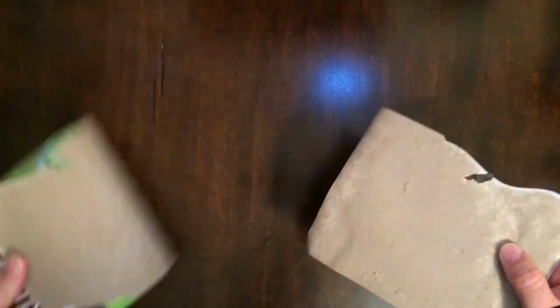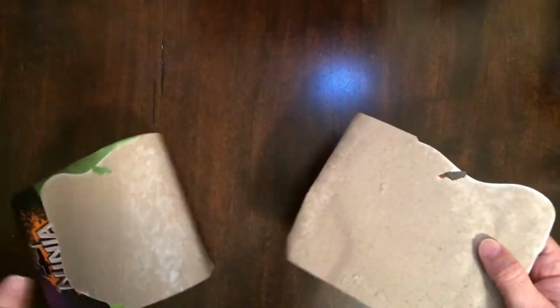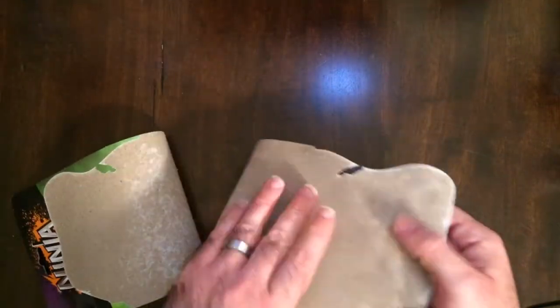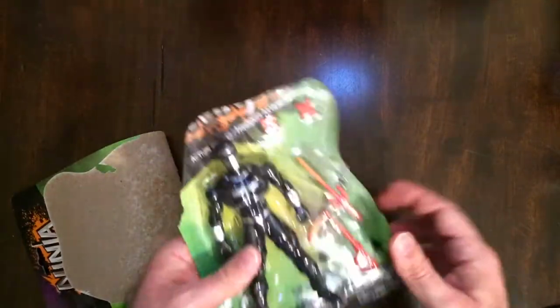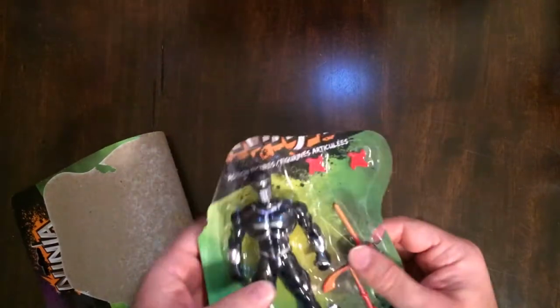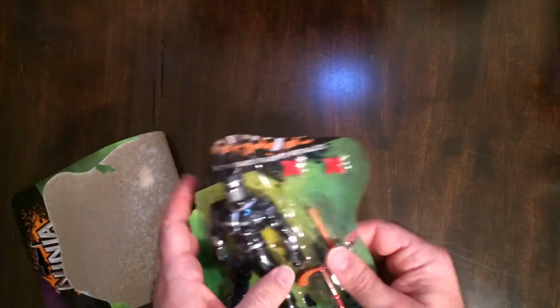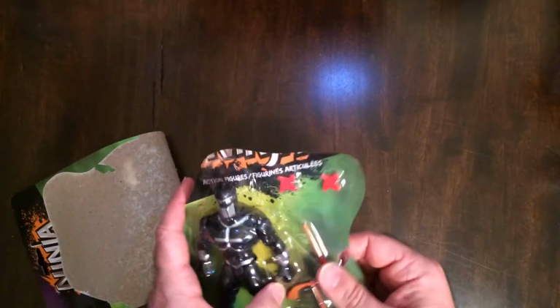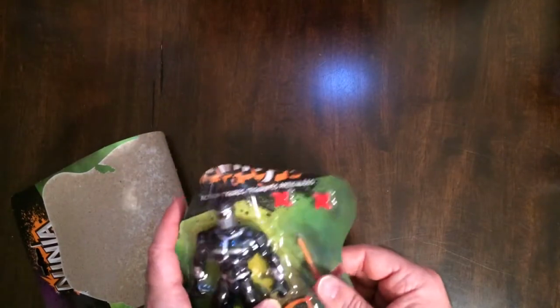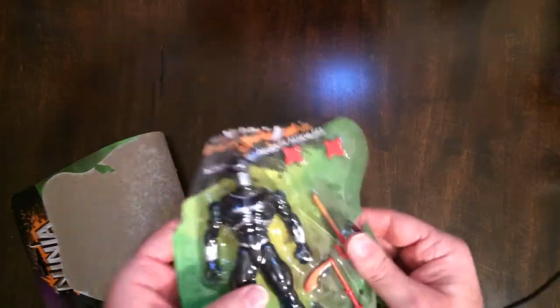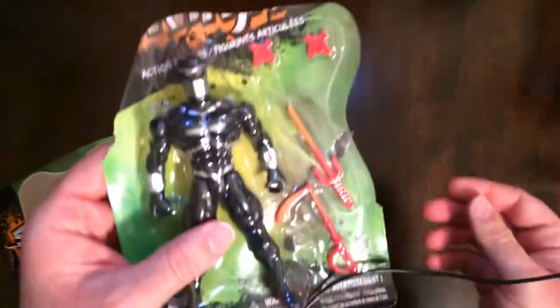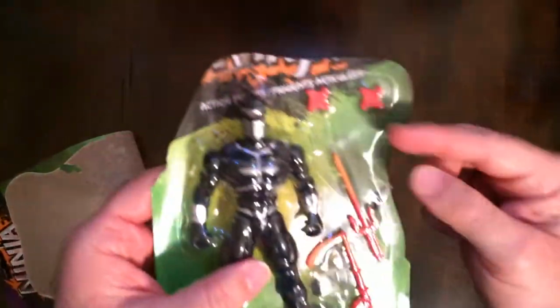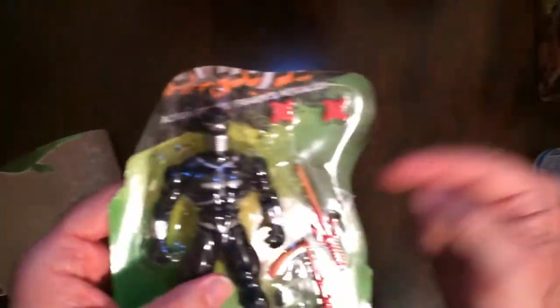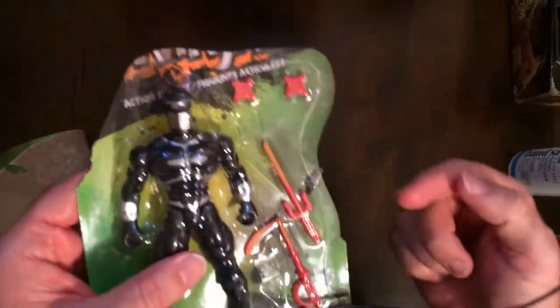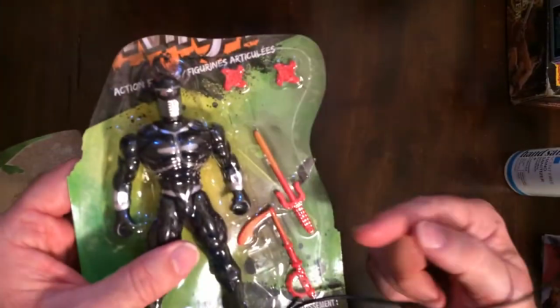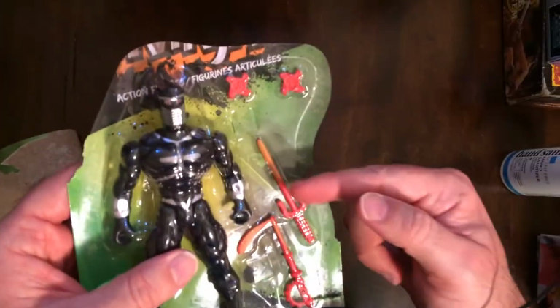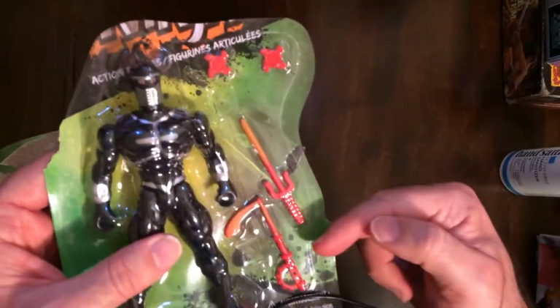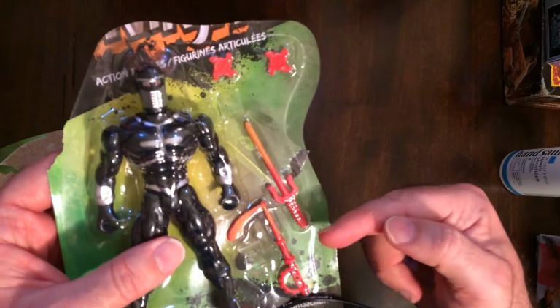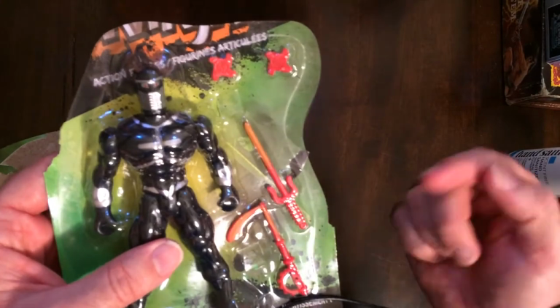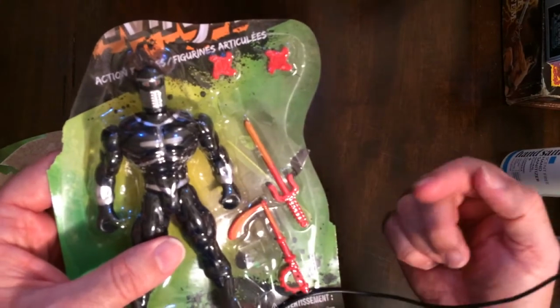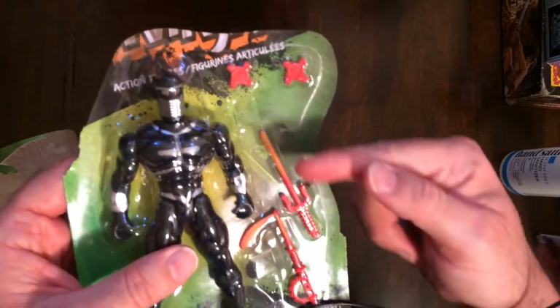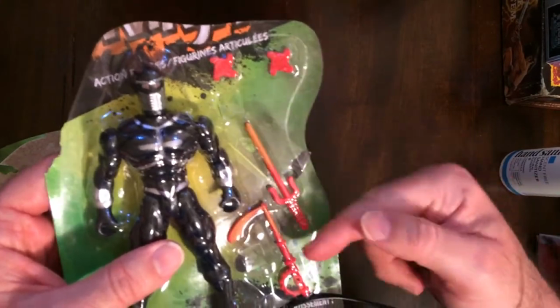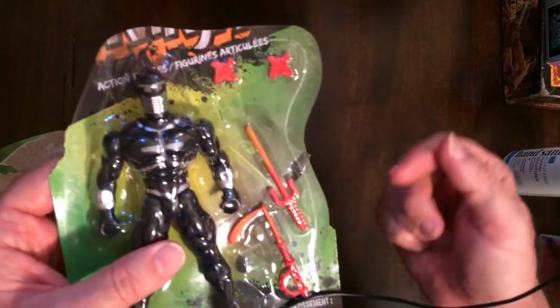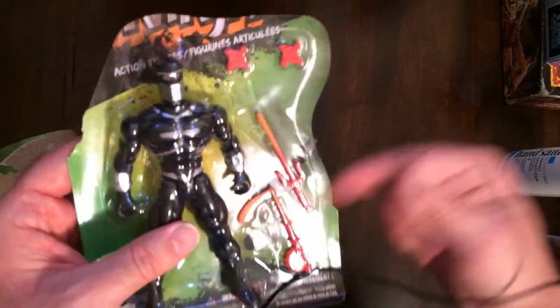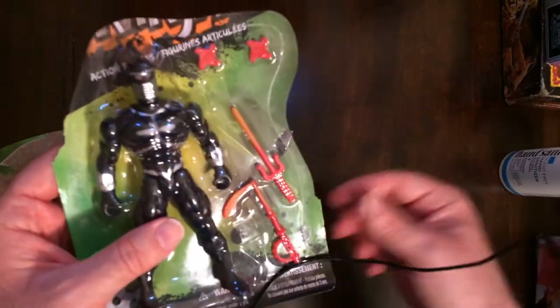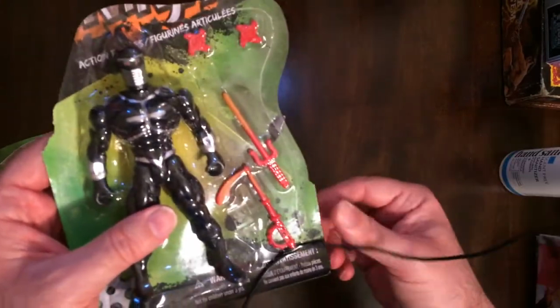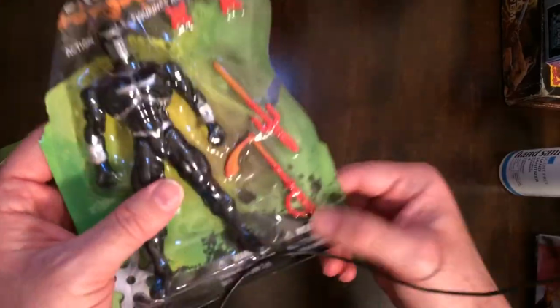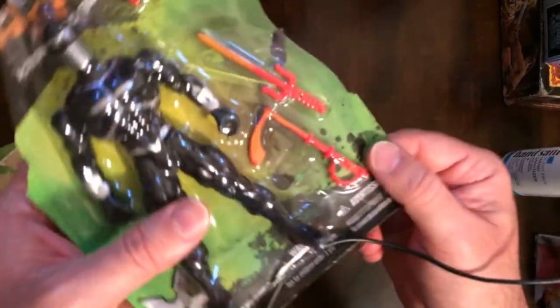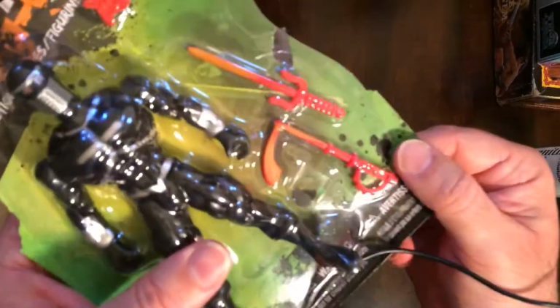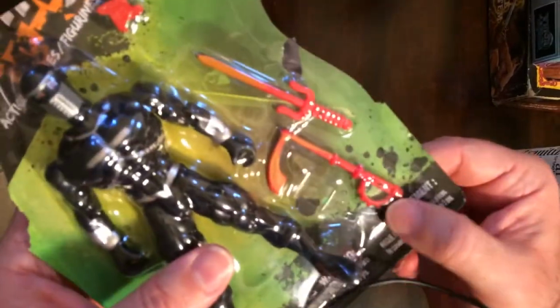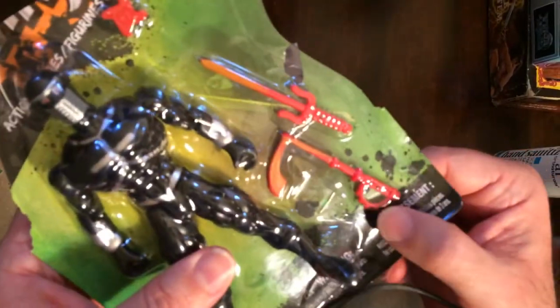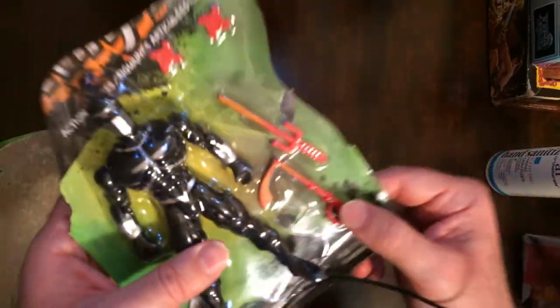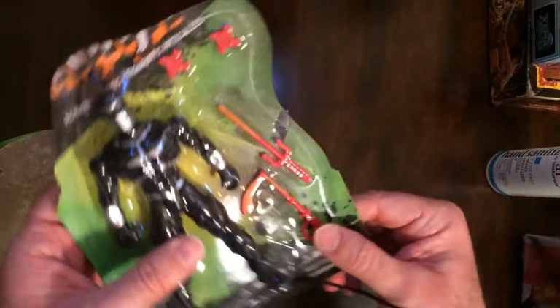It's not new in box anymore, but that's okay. Comes with some ninja stars. It's a sword — it looks like a big scythe and a comma with a knuckle guard.